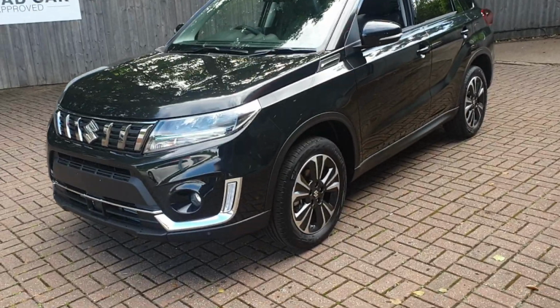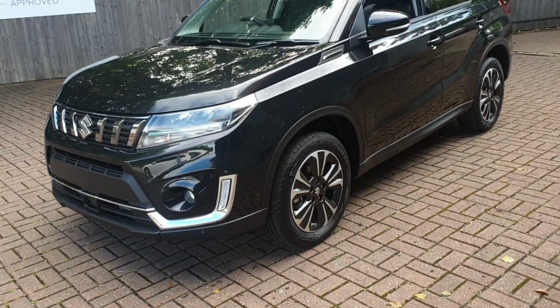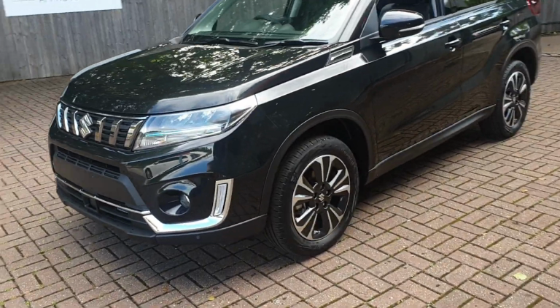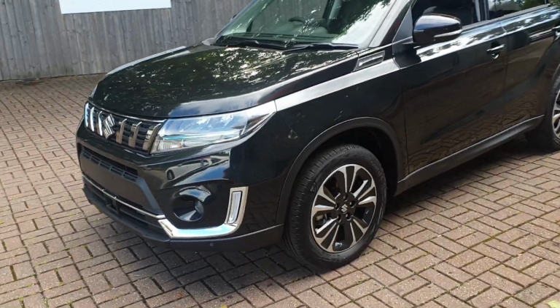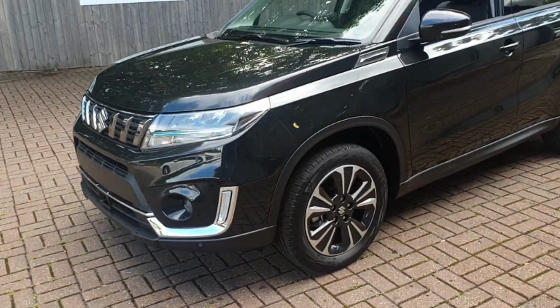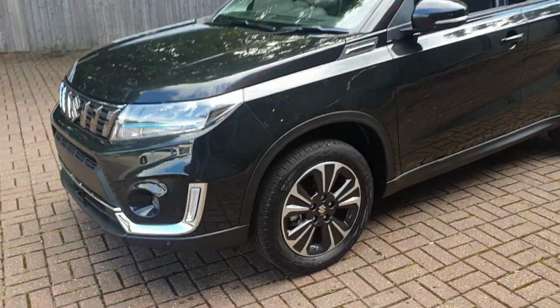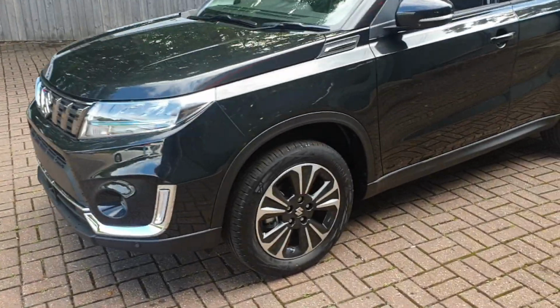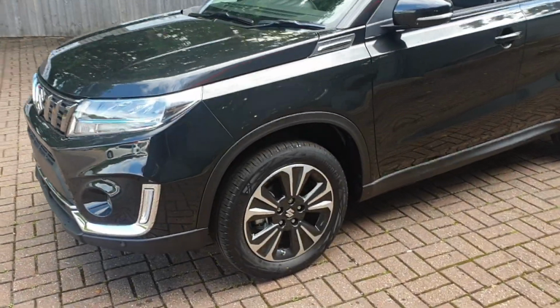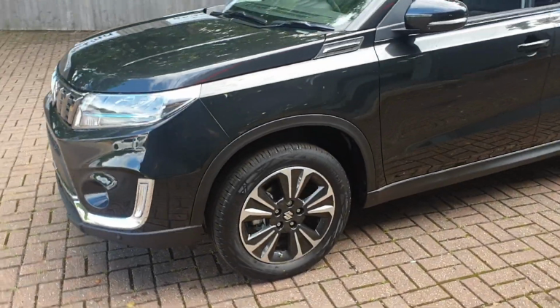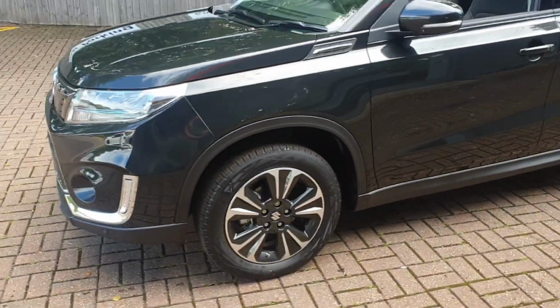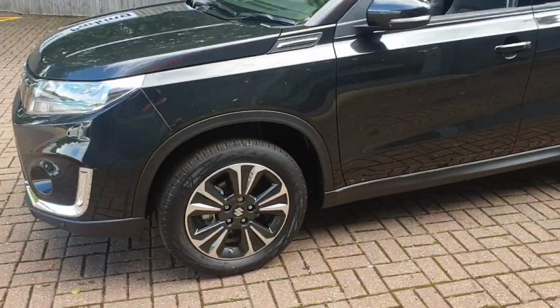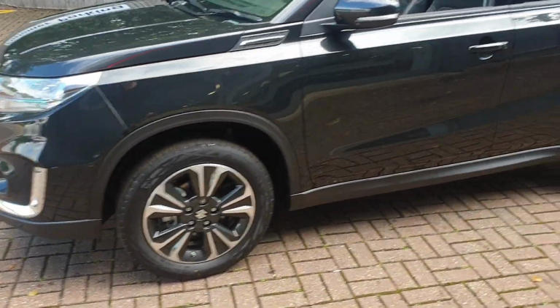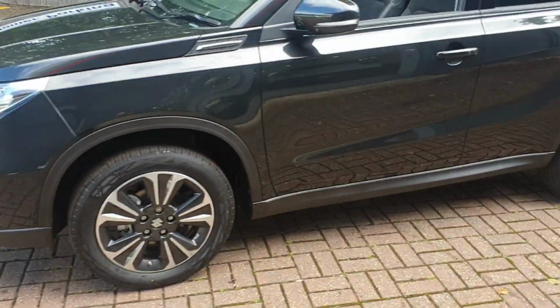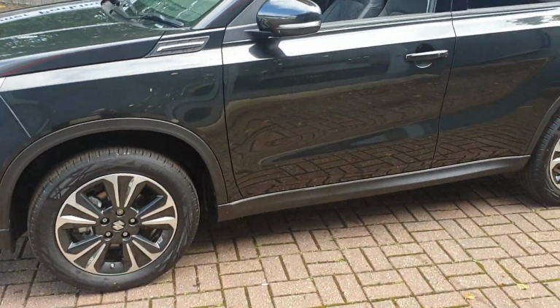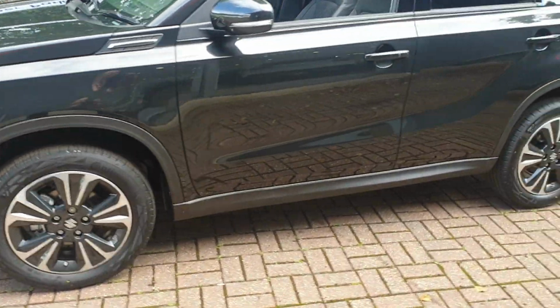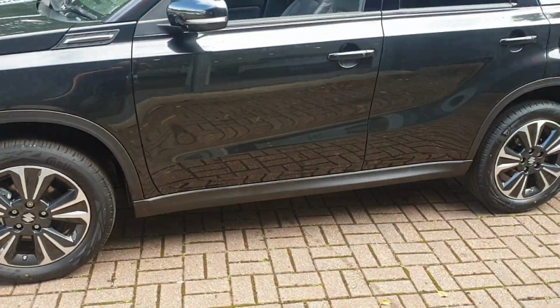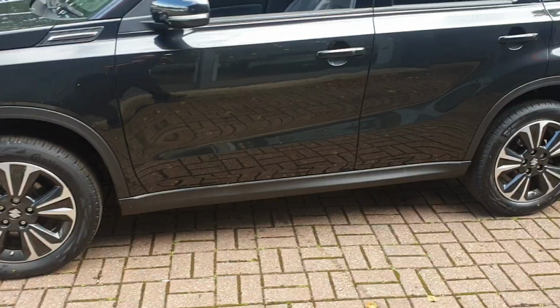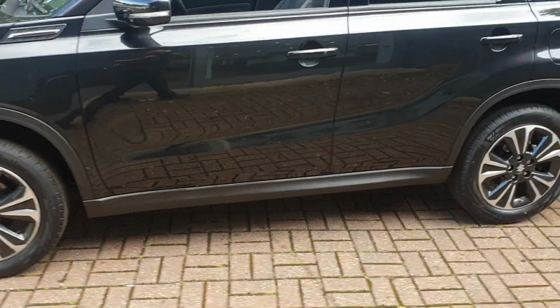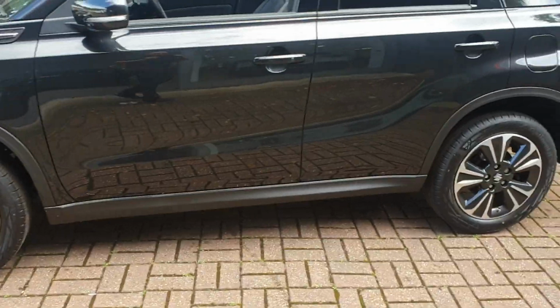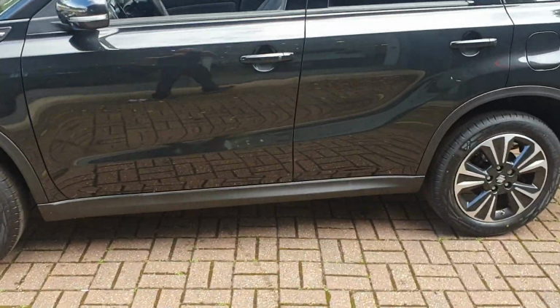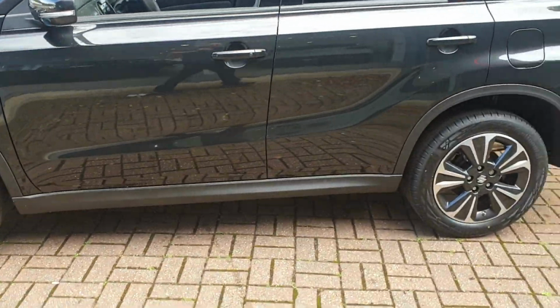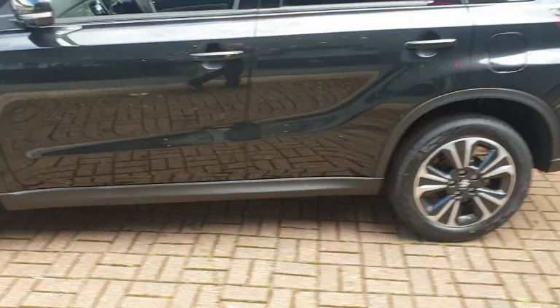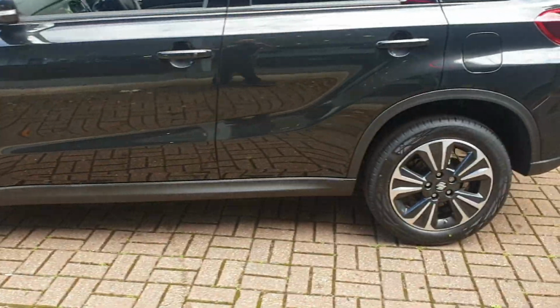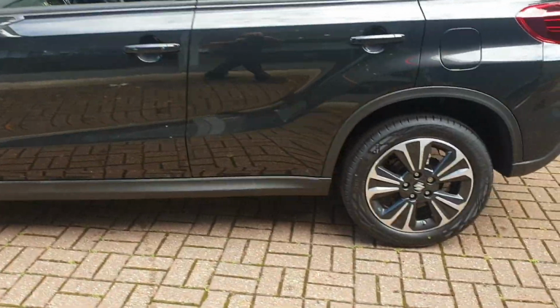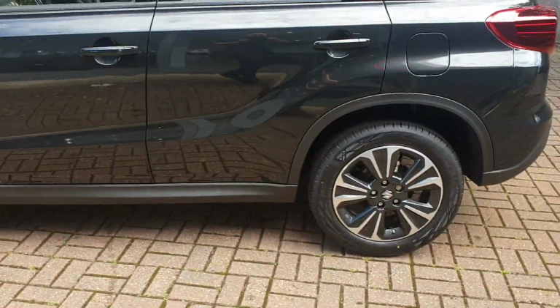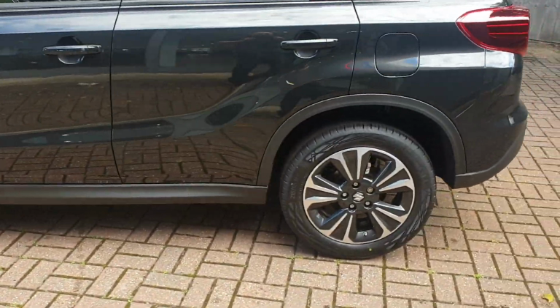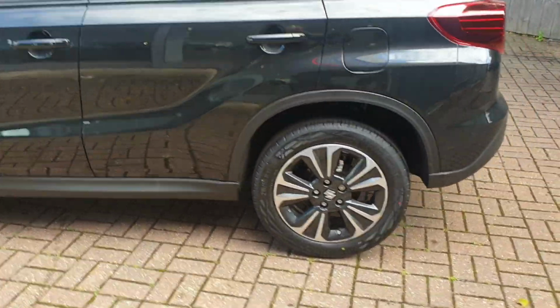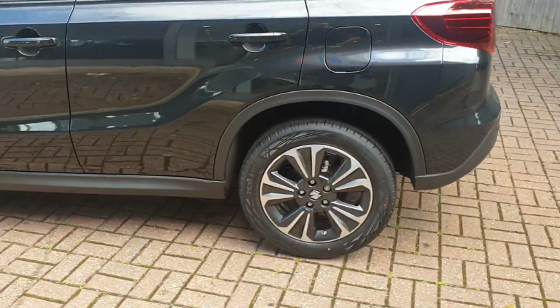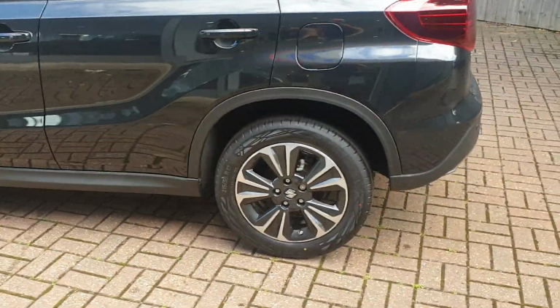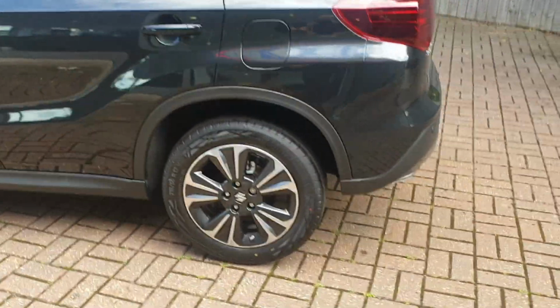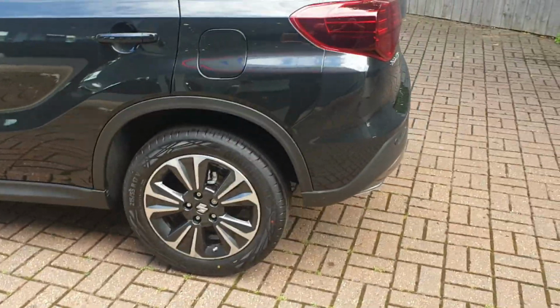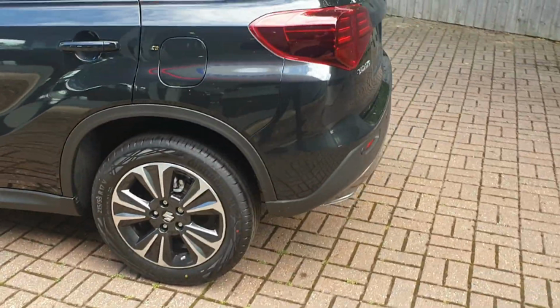Comes in cosmic black. Has front and rear parking sensors. Also has the rear parking camera assist. Comes with diamond cut alloys.